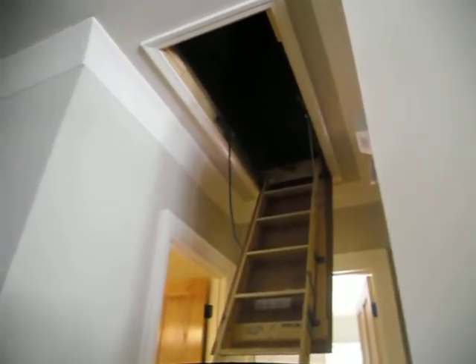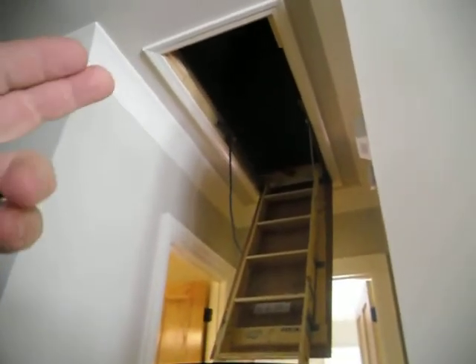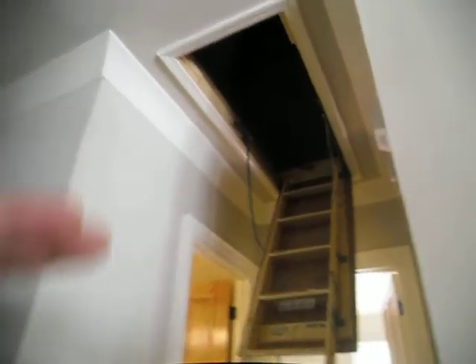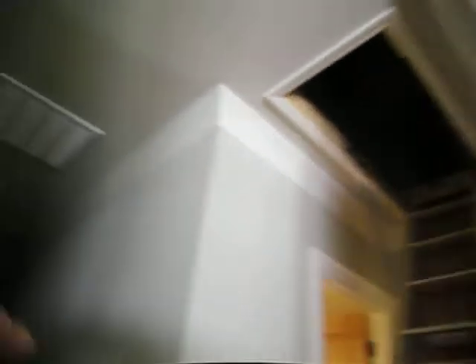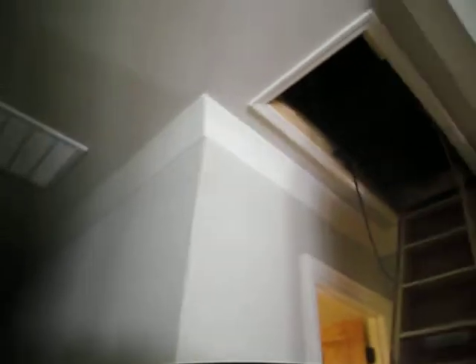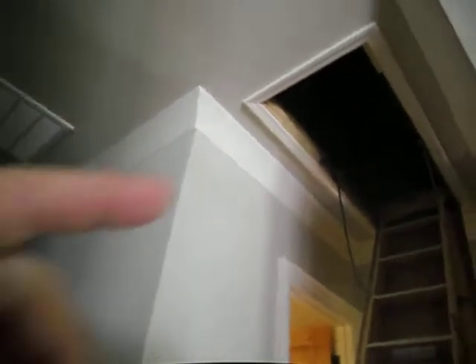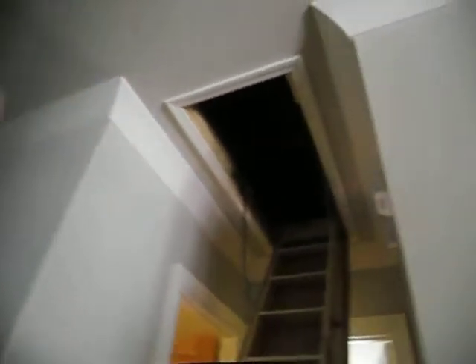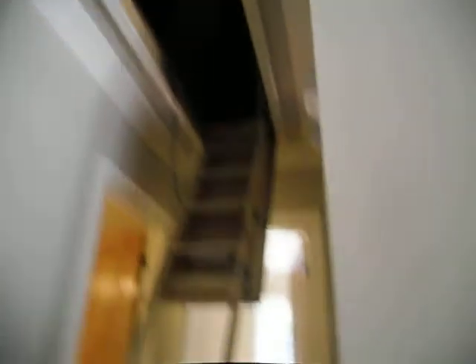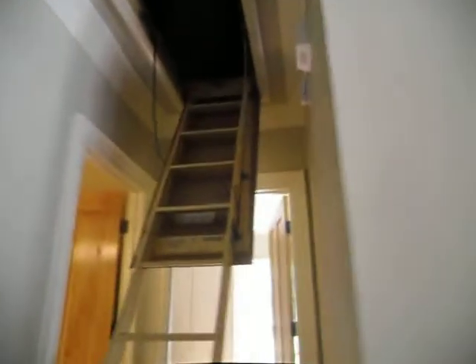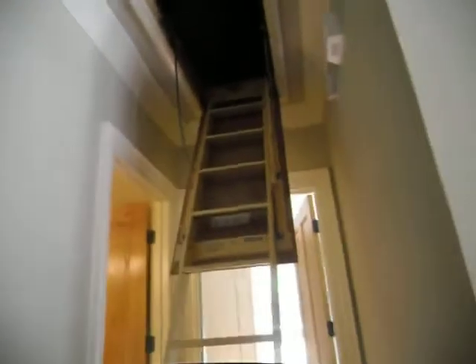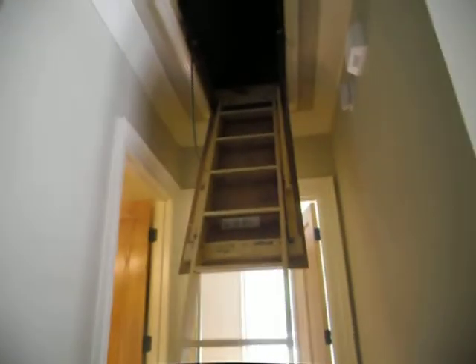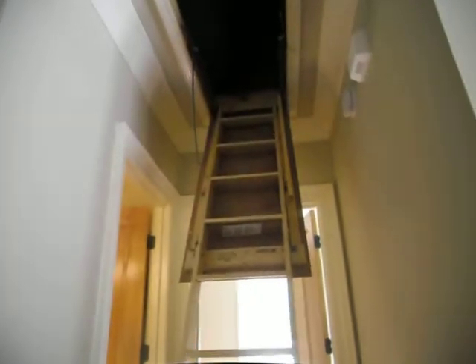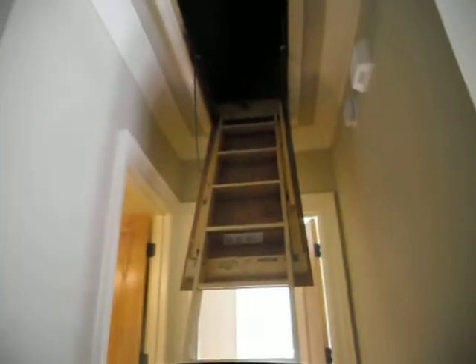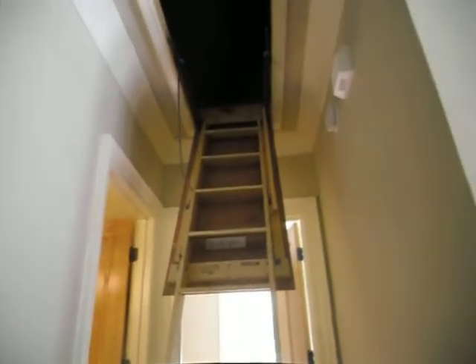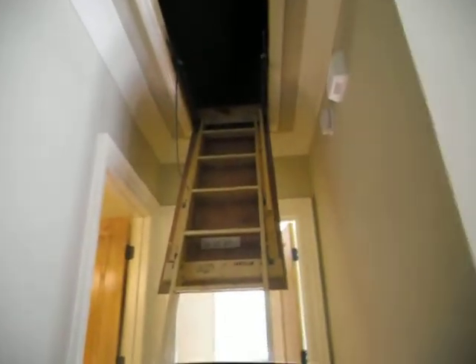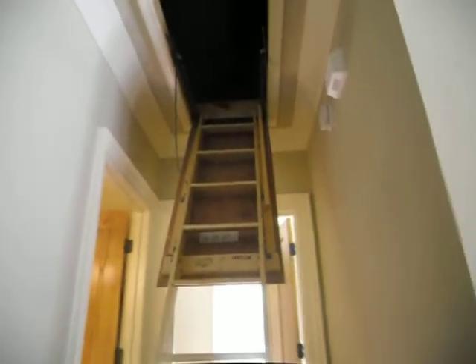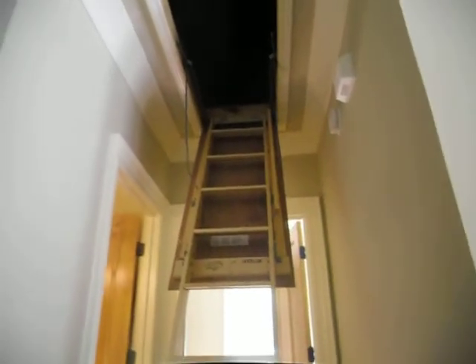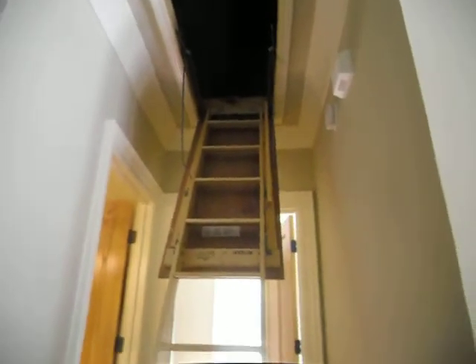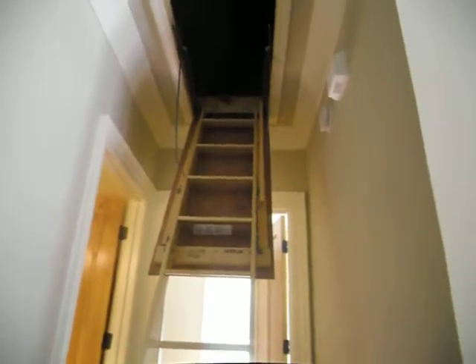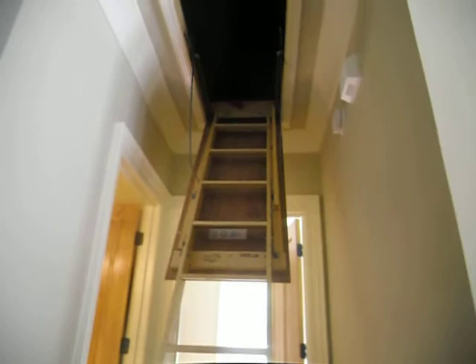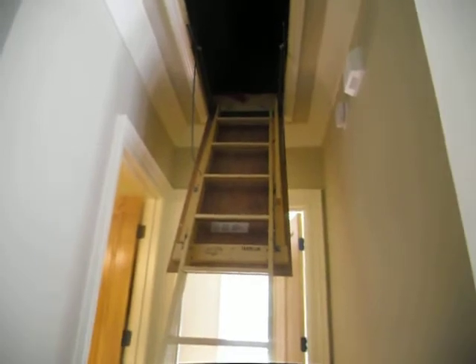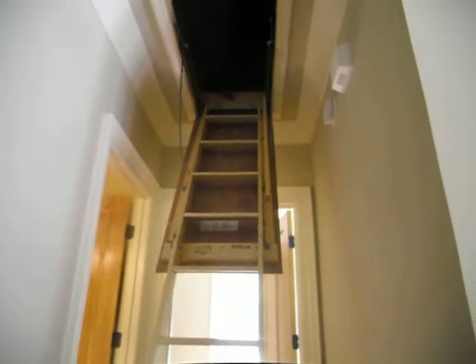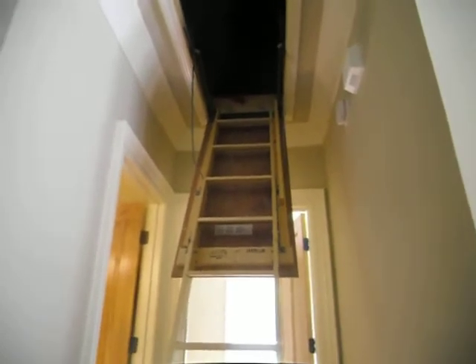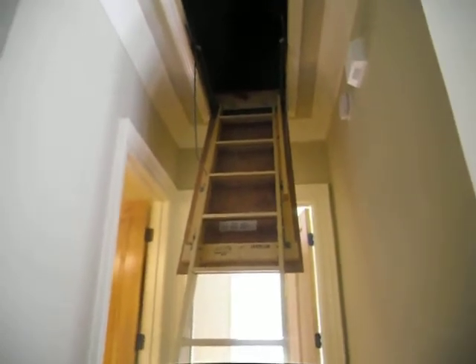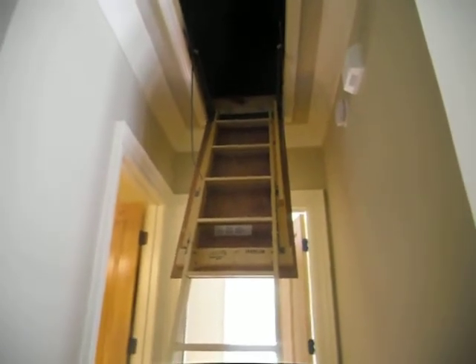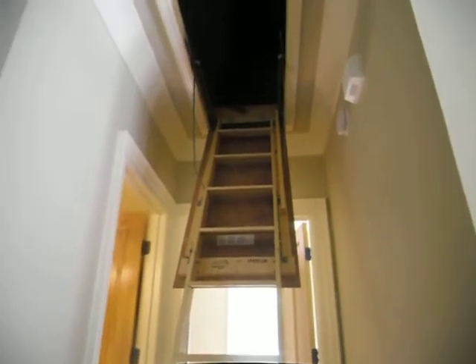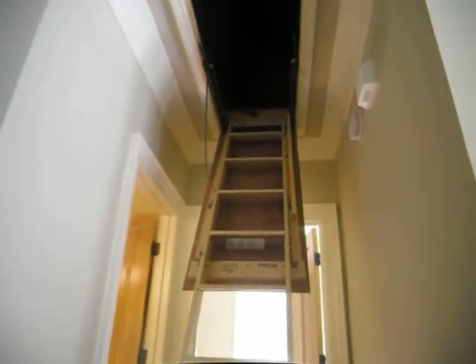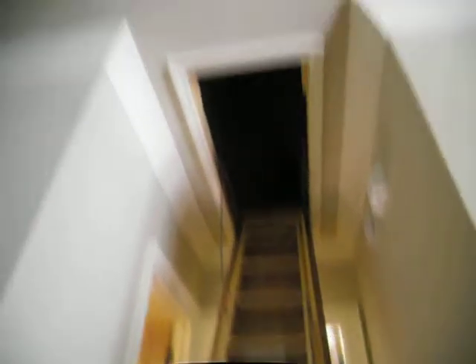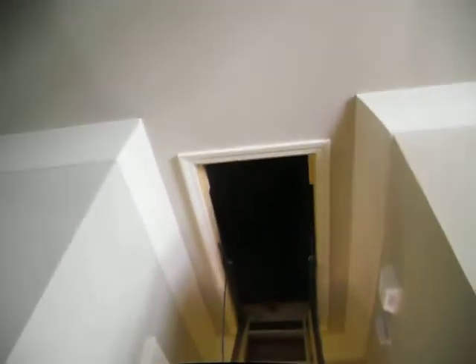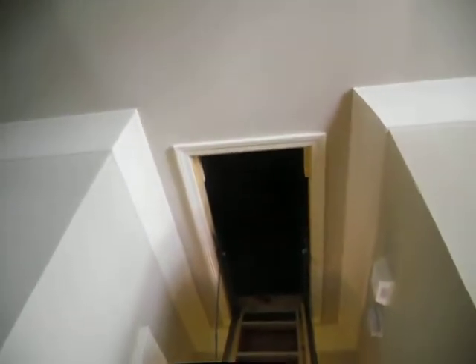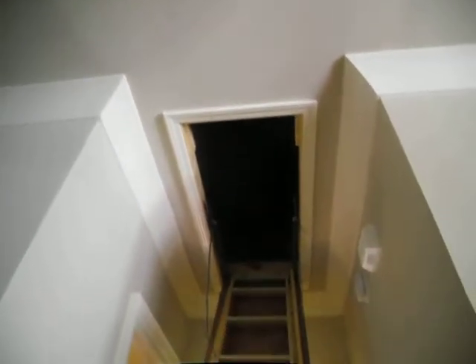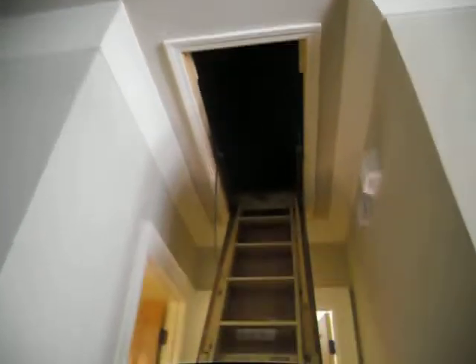You're sucking 140 degree air past these things. No gaskets, no weatherstripping, nothing. Just some plywood meeting against lumber.